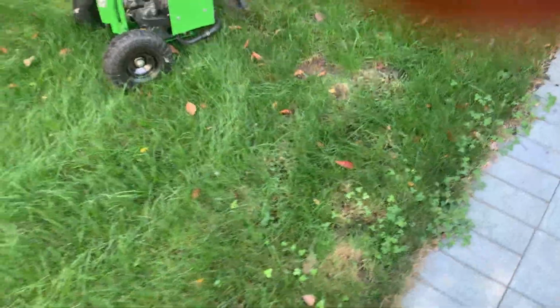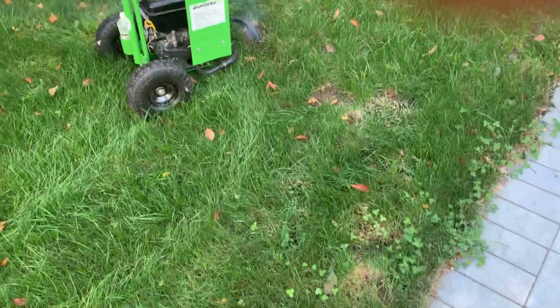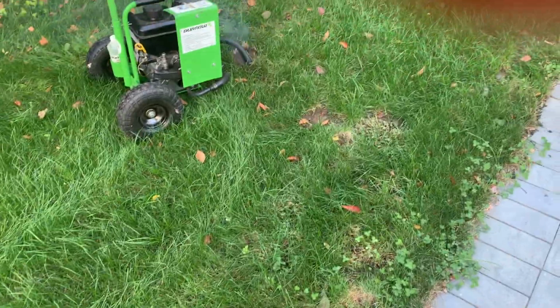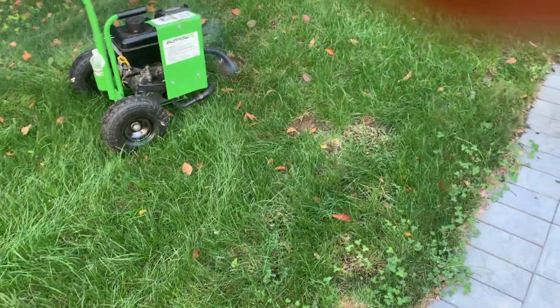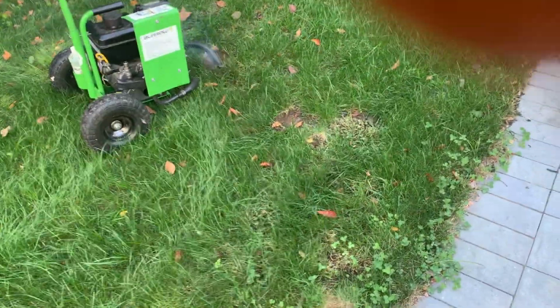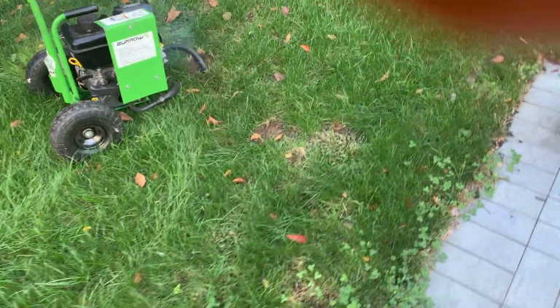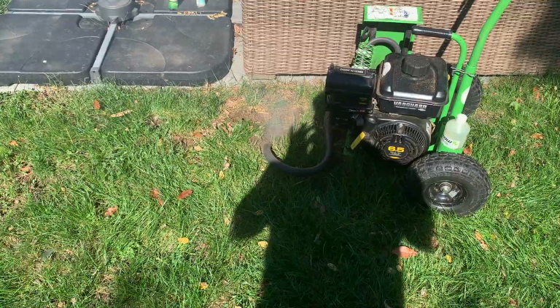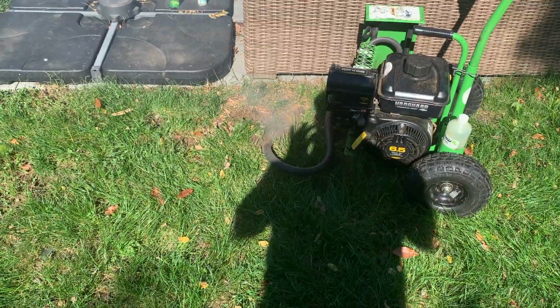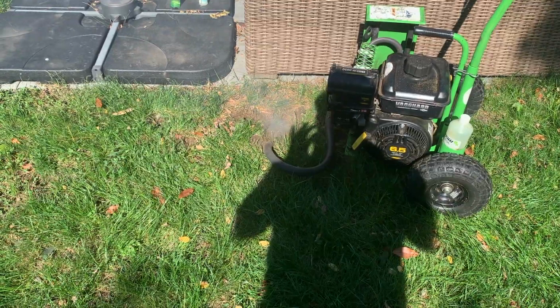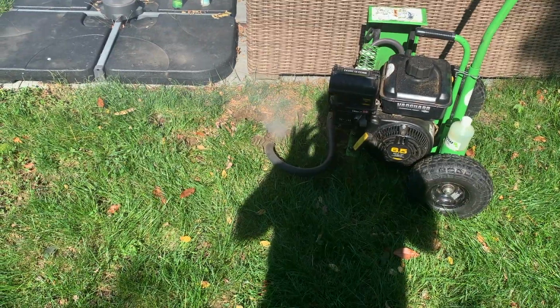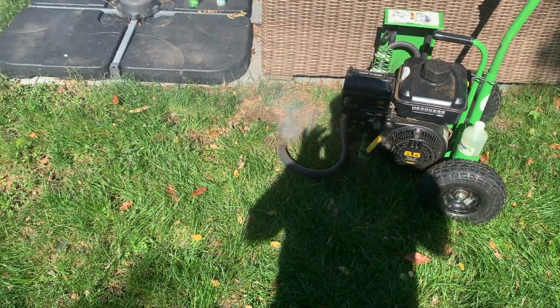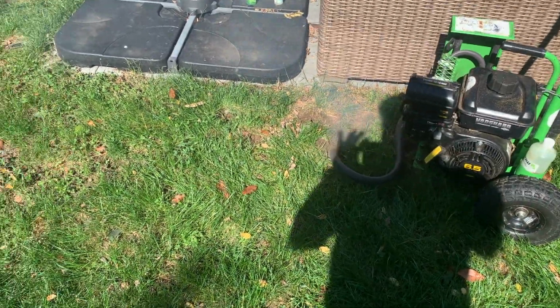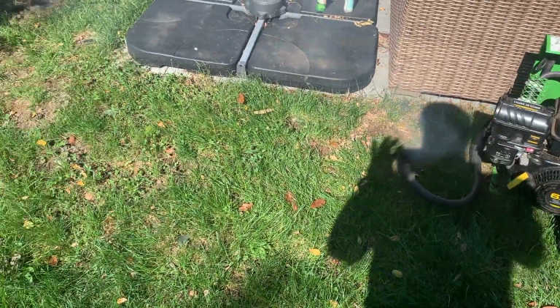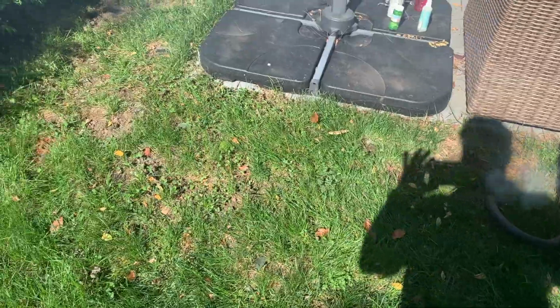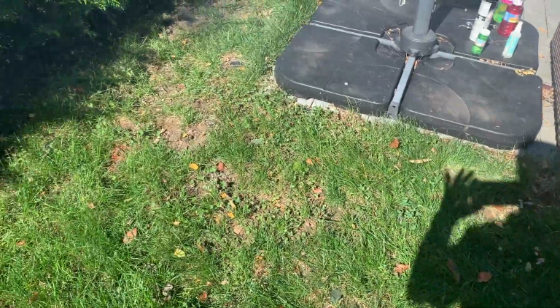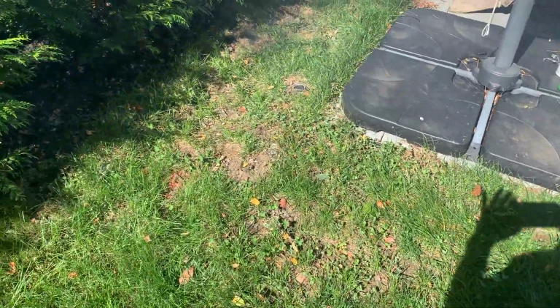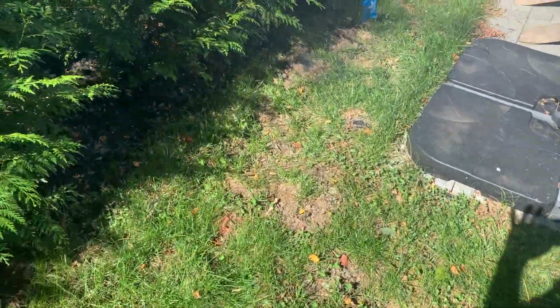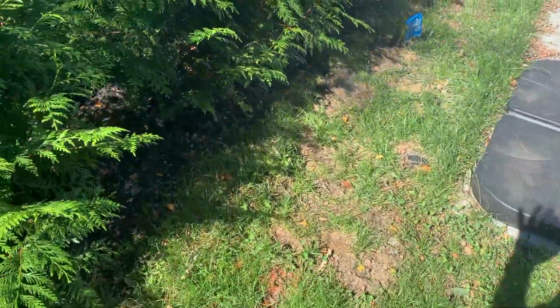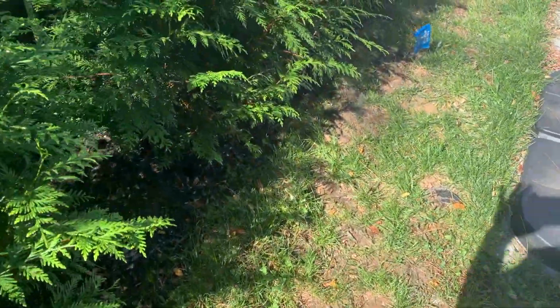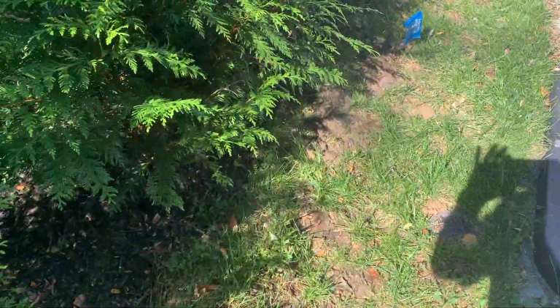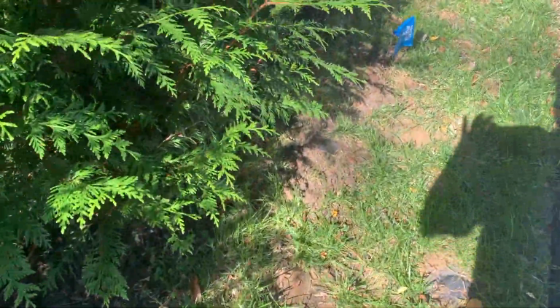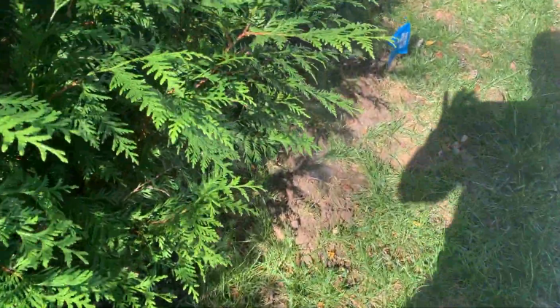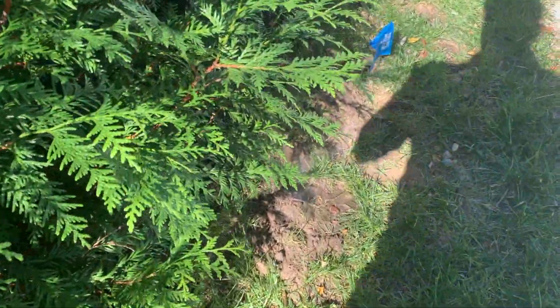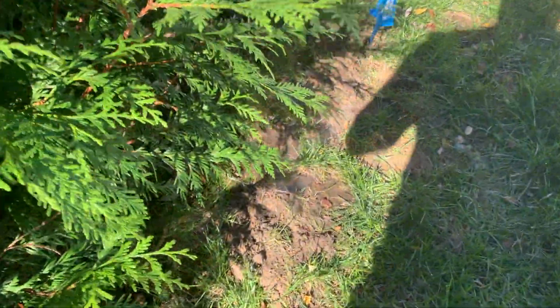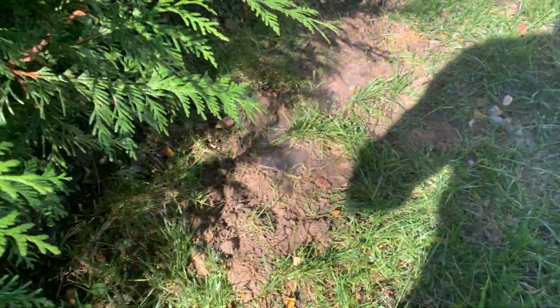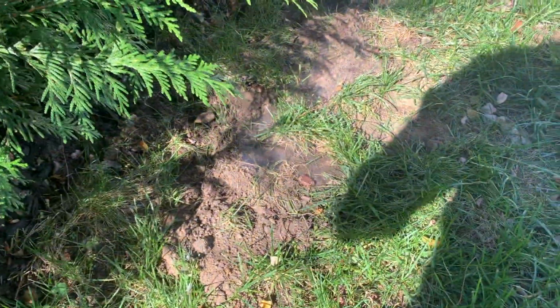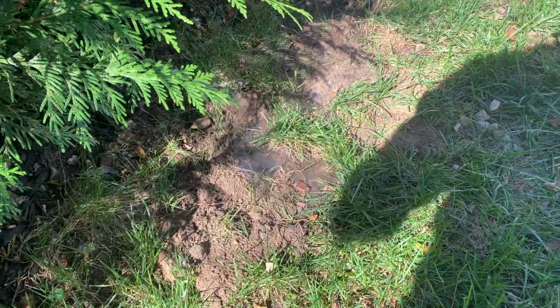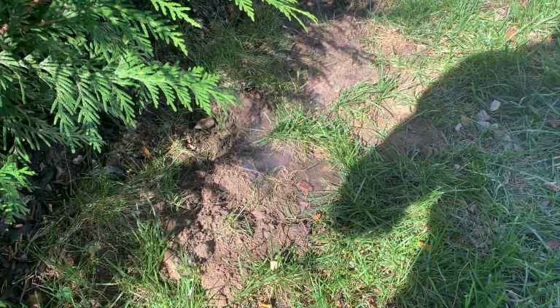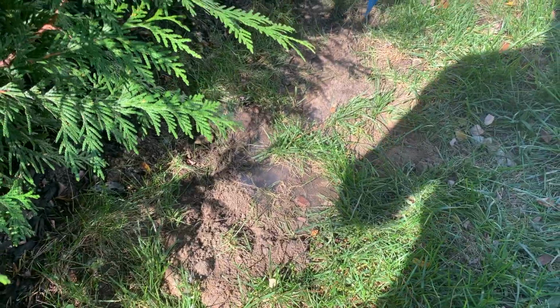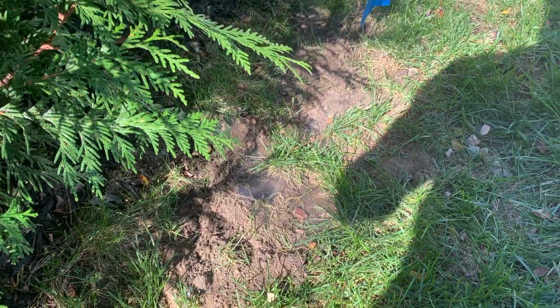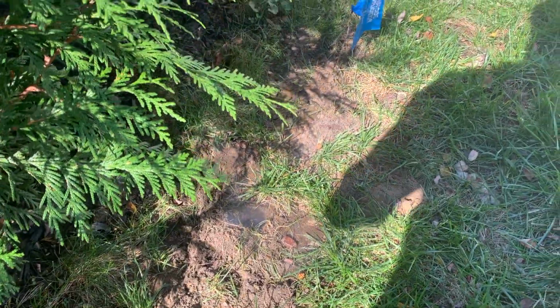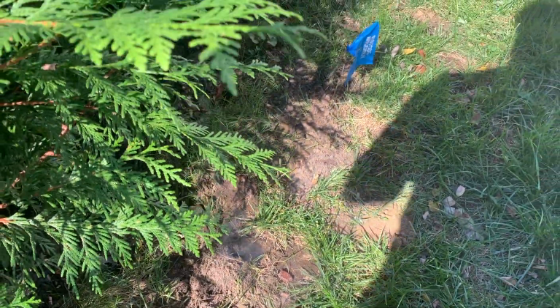The gas isn't toxic to humans because we're outdoors in a well-ventilated area. The Burrow RX is much more humane than using a pesticide or a trap, and it guarantees that we are eliminating the moles.